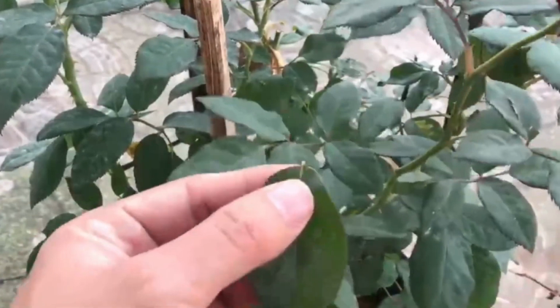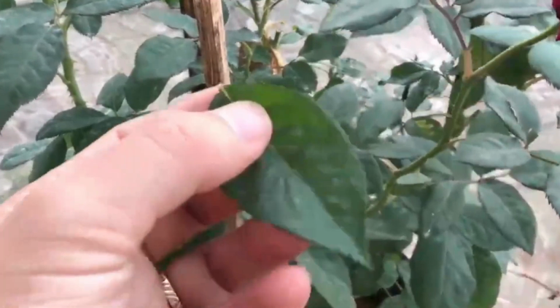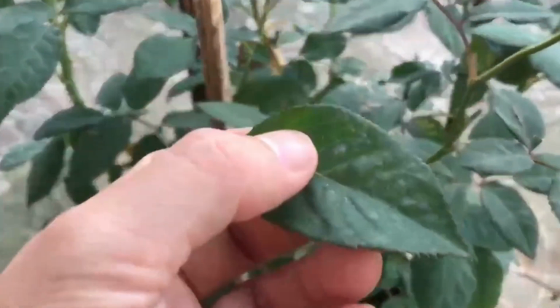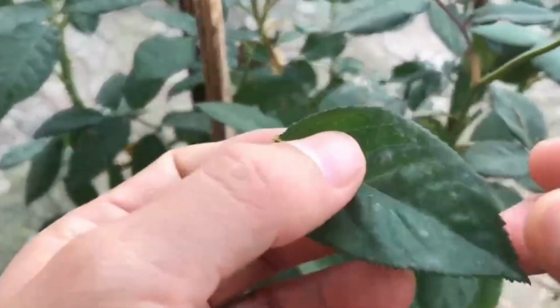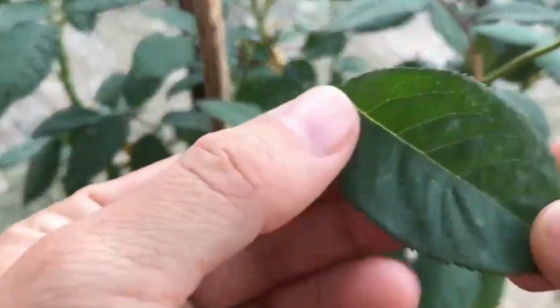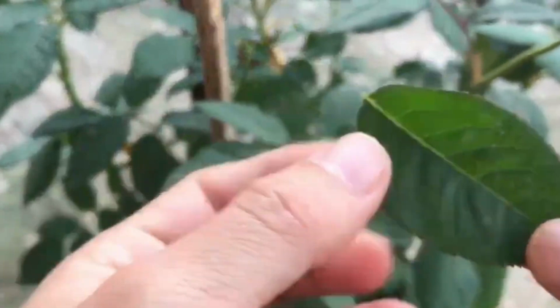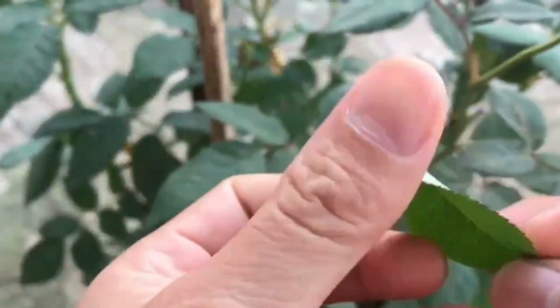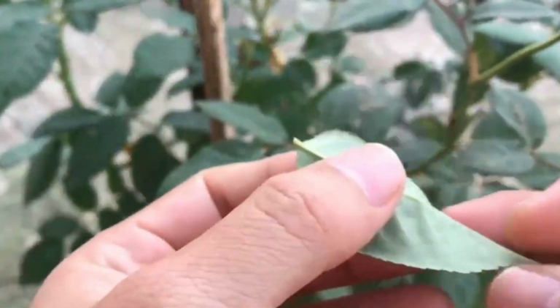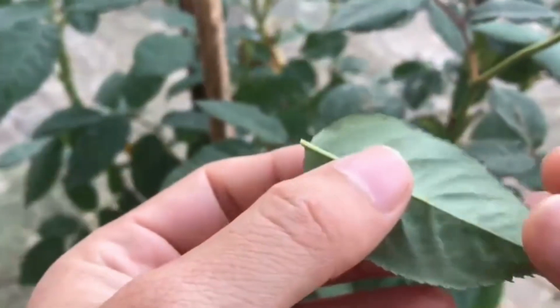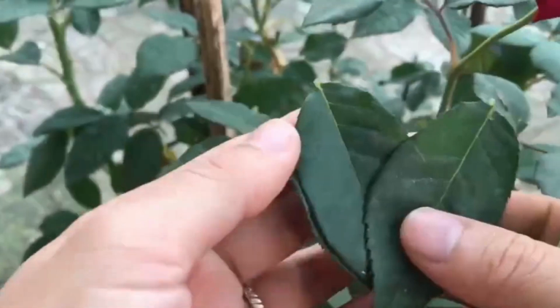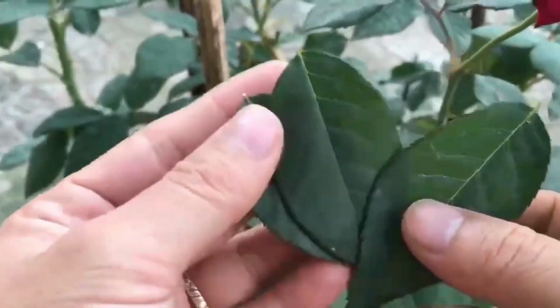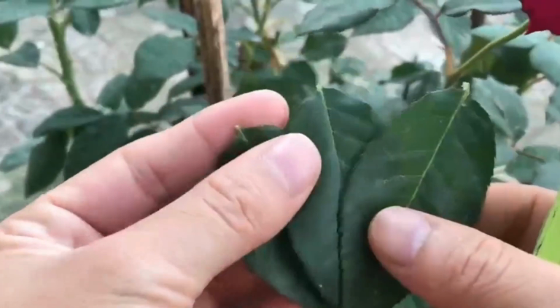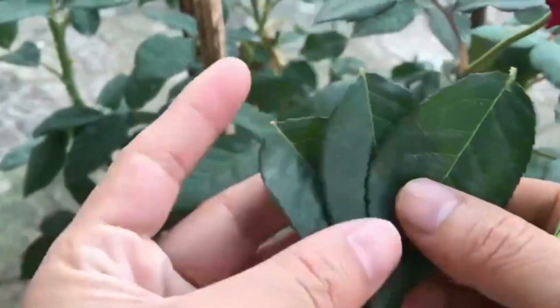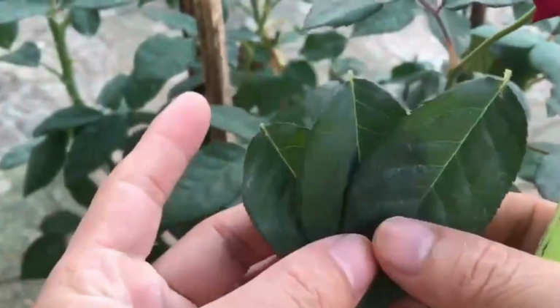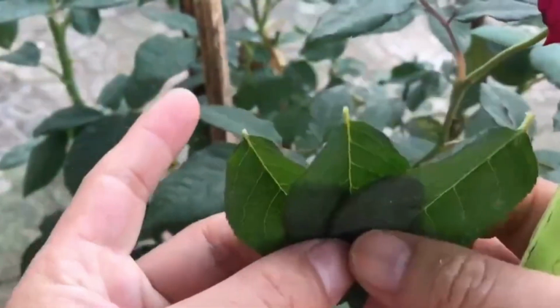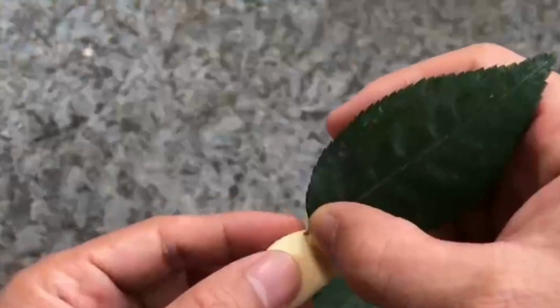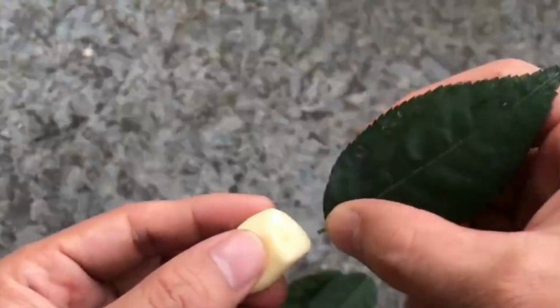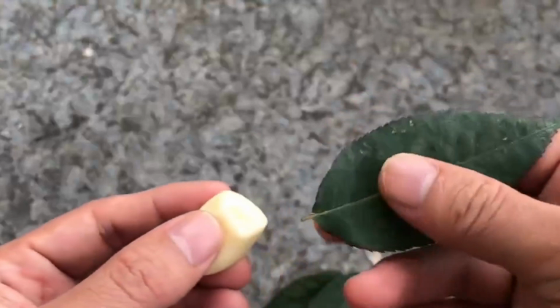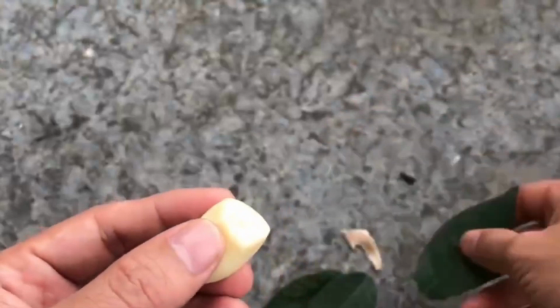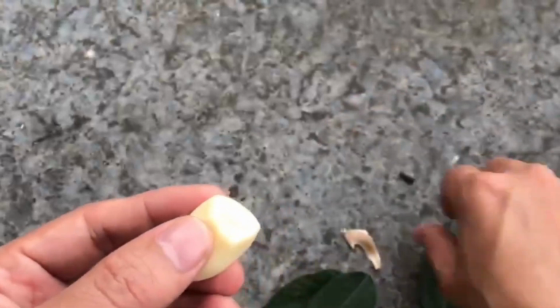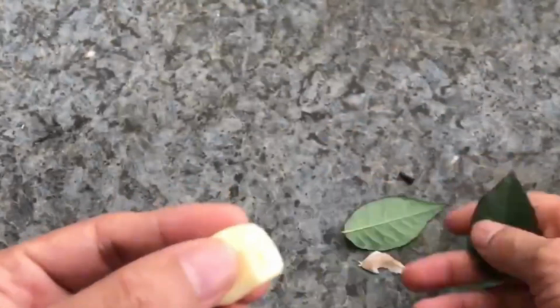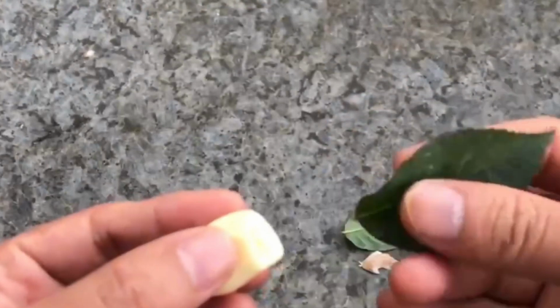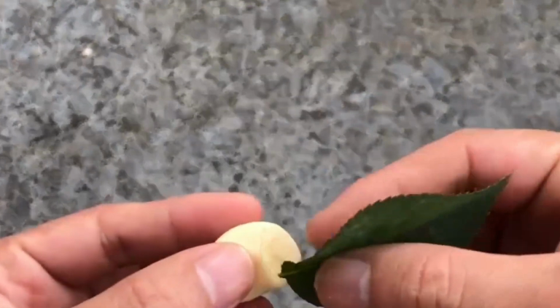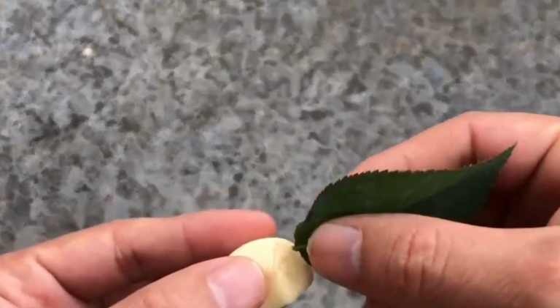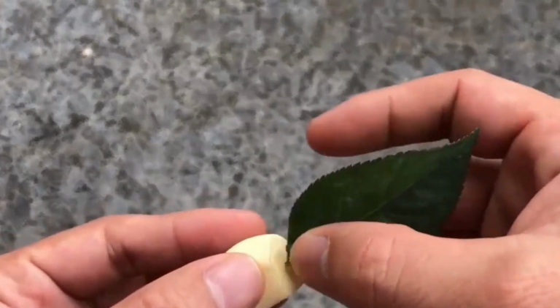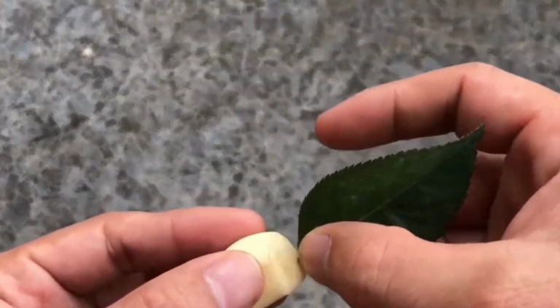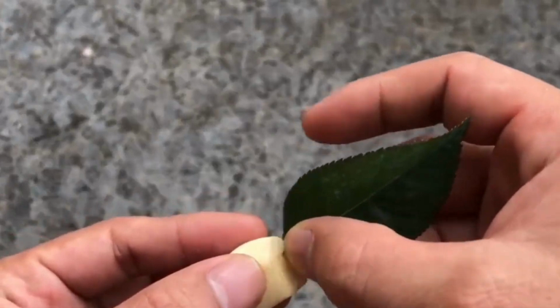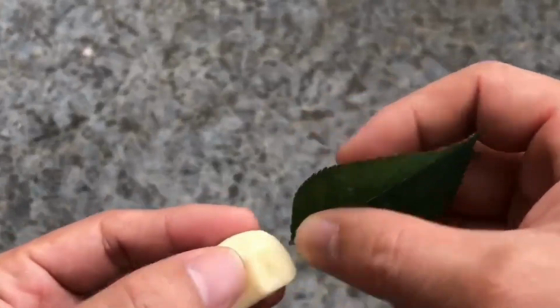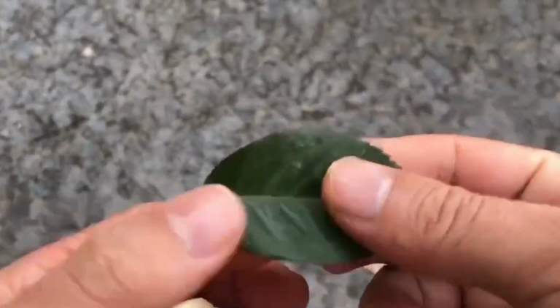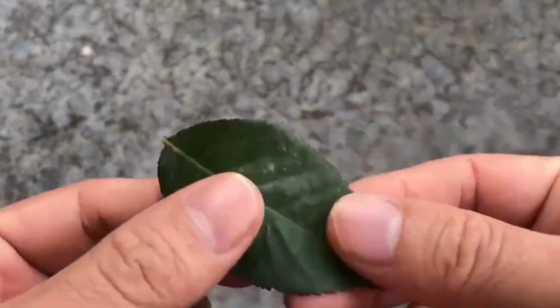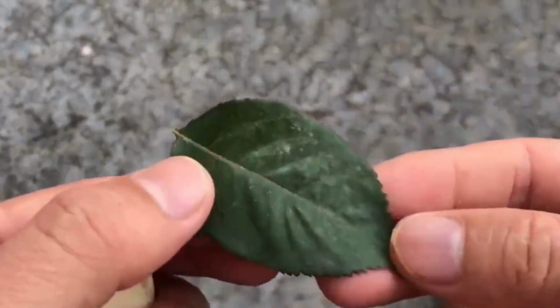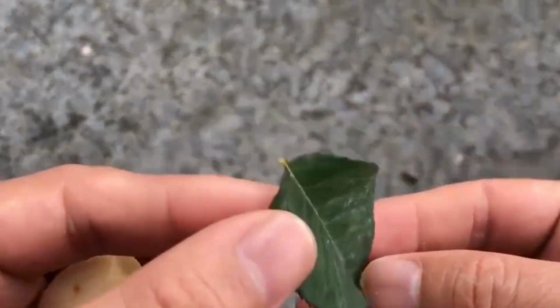First of all, we will take a look at the leaf blades of this rose flower. As for the leaf blades, choose a pest-free one. After selecting the leaf blades, we go to the bottom of the leaf blades and coat it with garlic. Garlic helps in the growth of bacteria, sterilisation, and rooting.